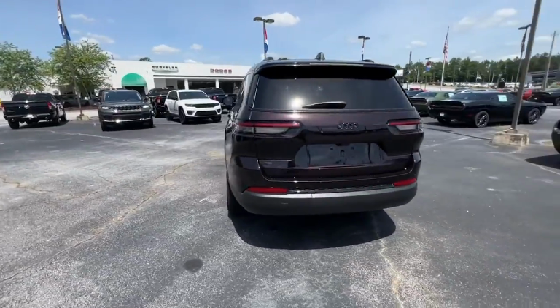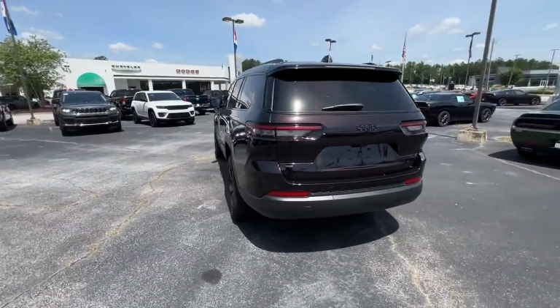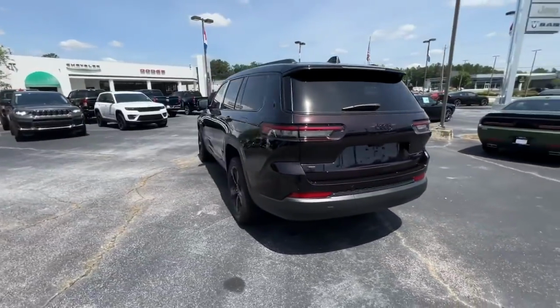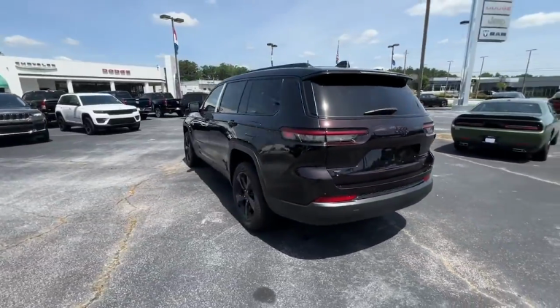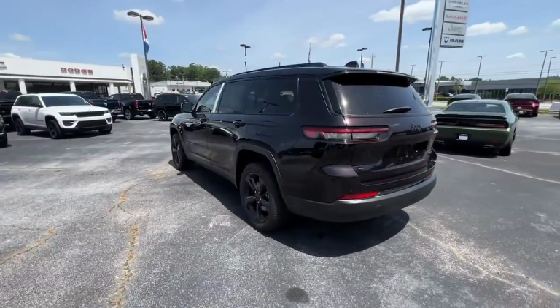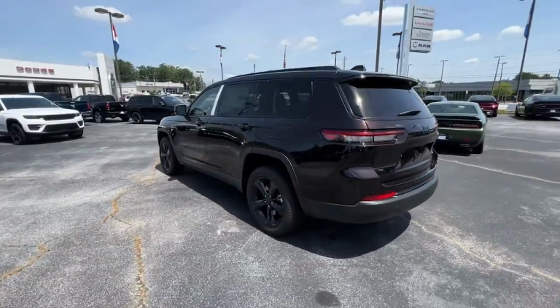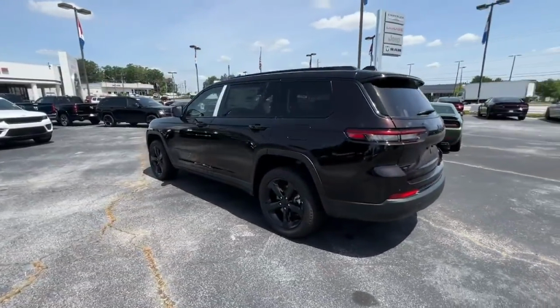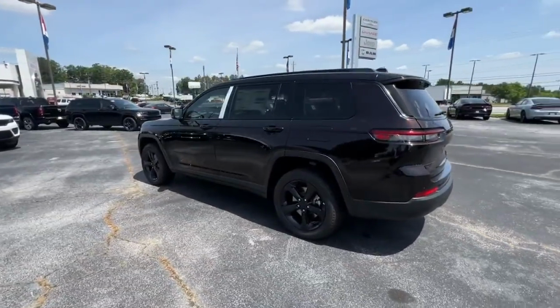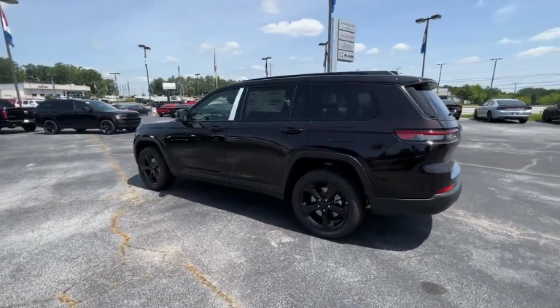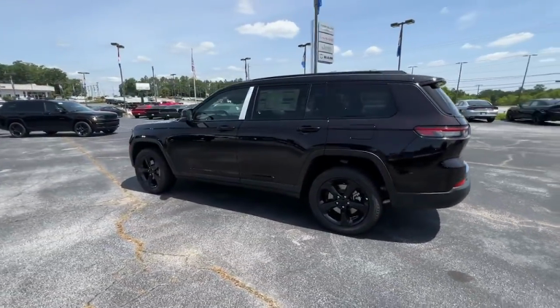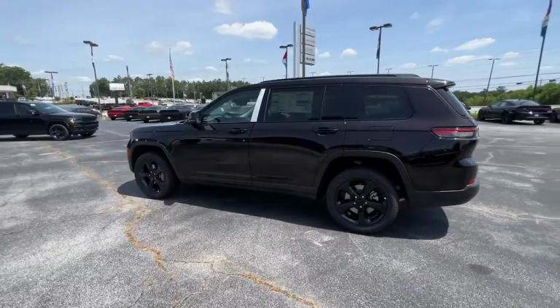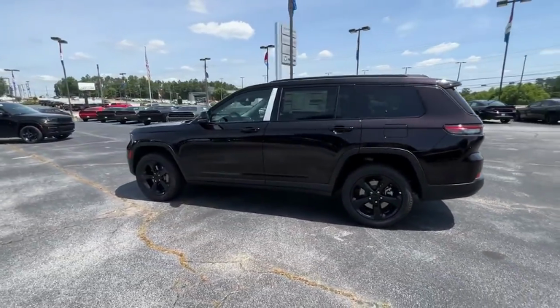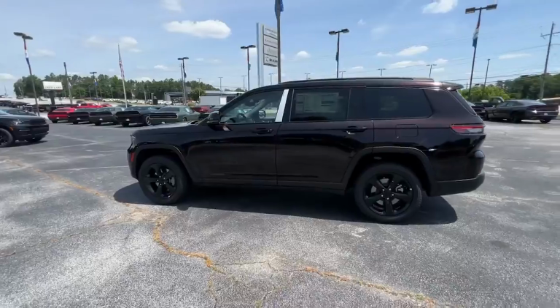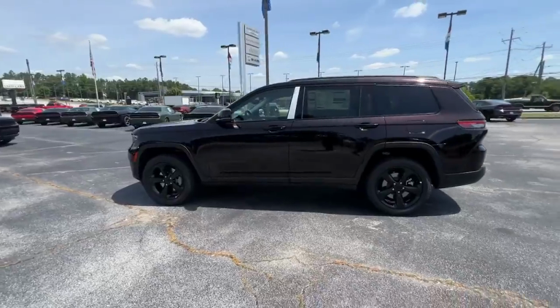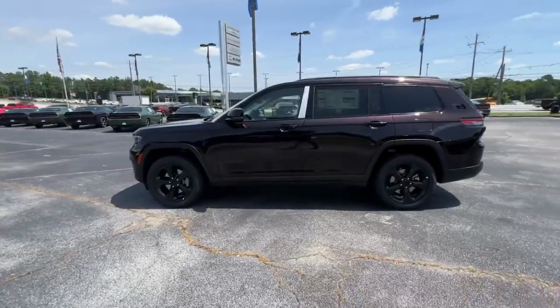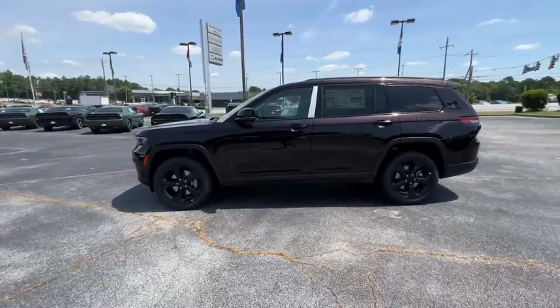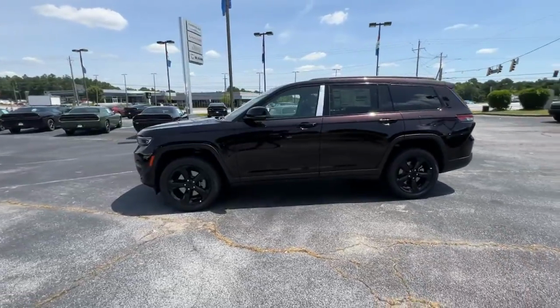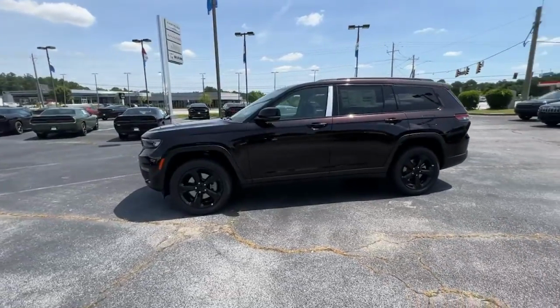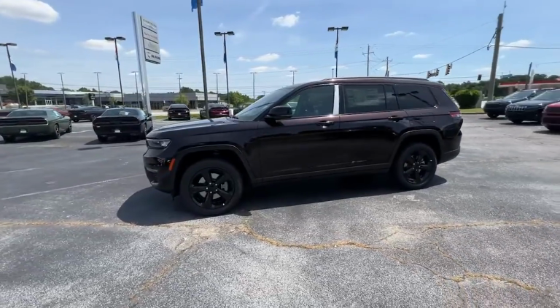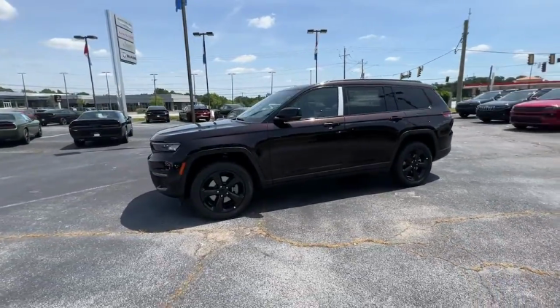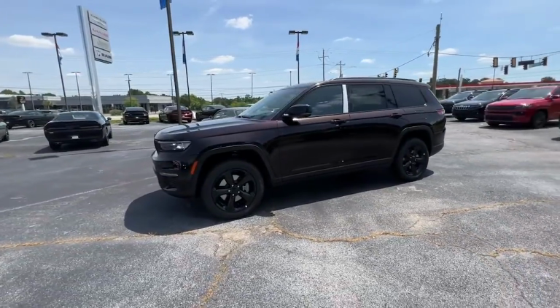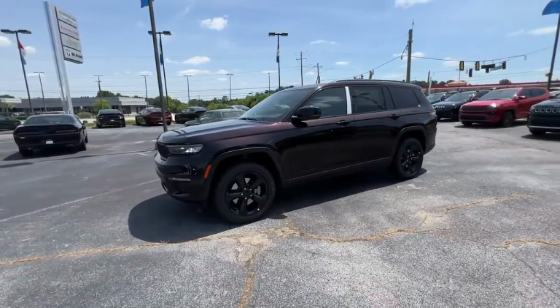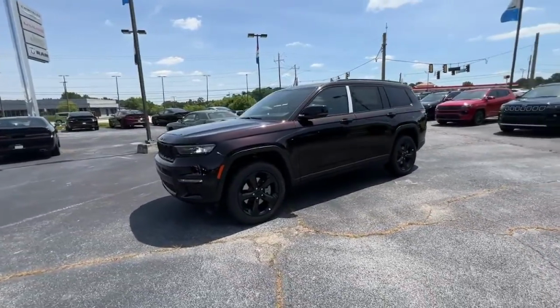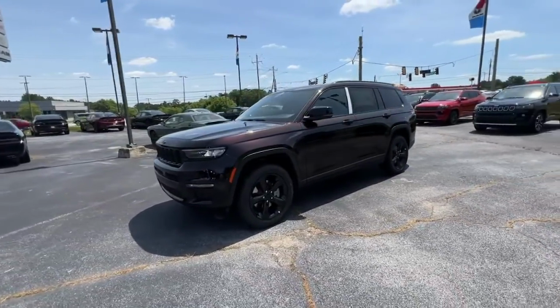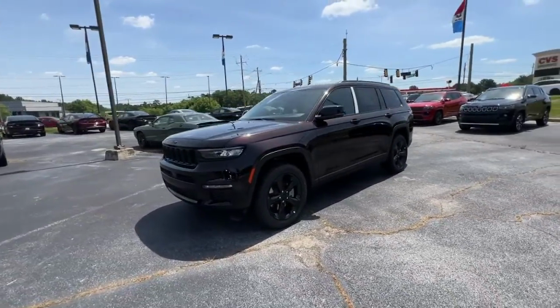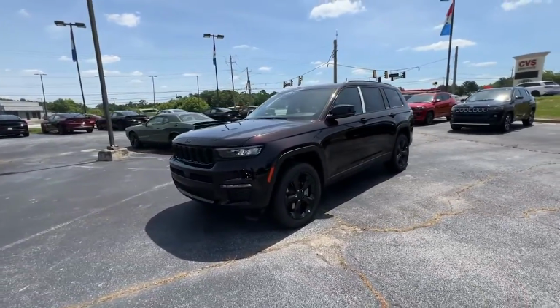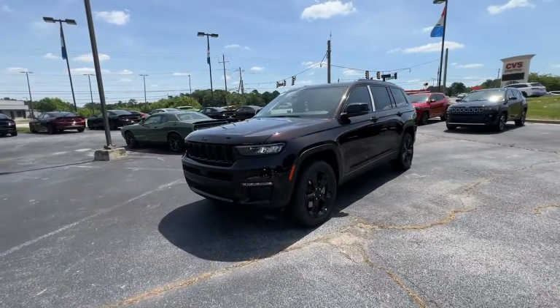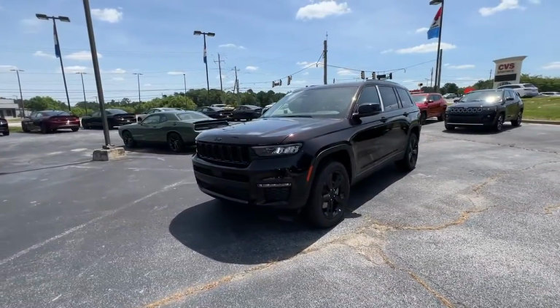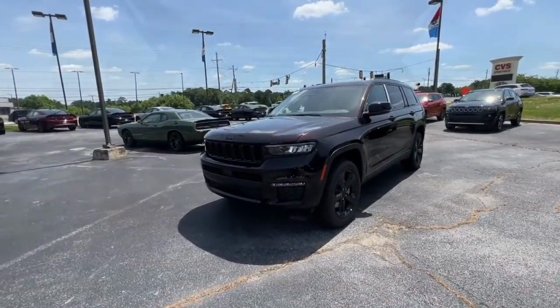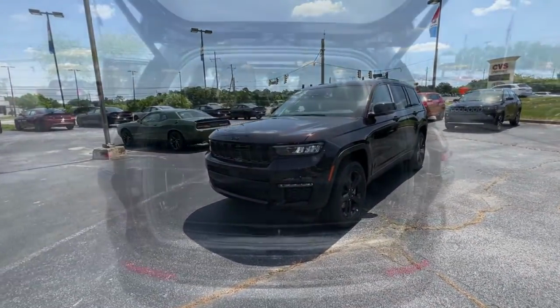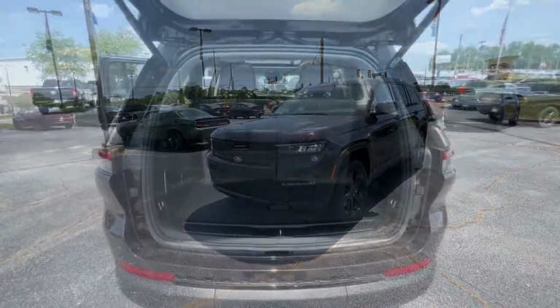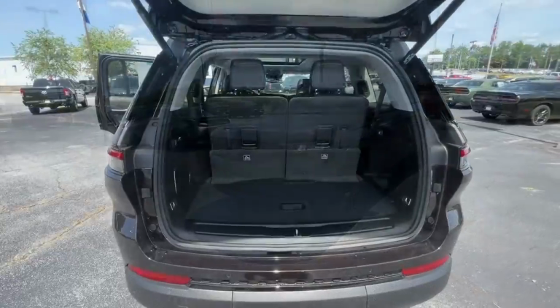These are just some of the great options this vehicle comes with: panoramic roof, navigation system, keyless entry, and a V6 cylinder engine.